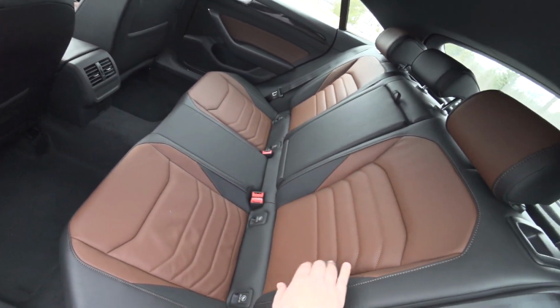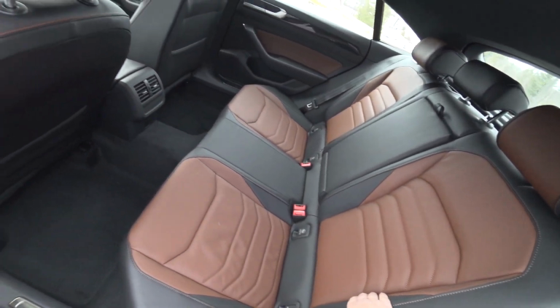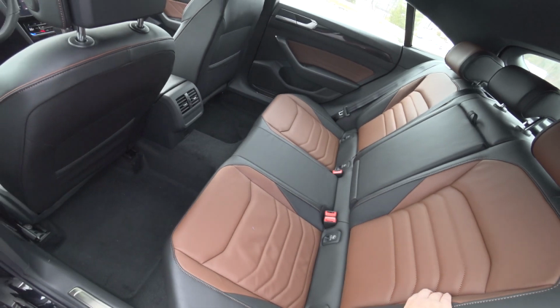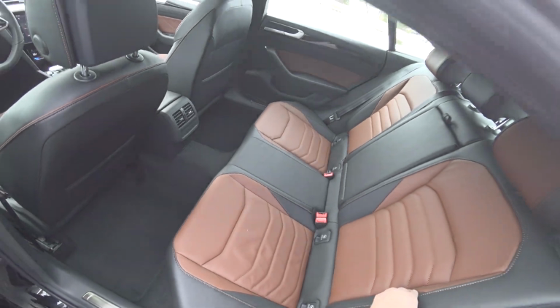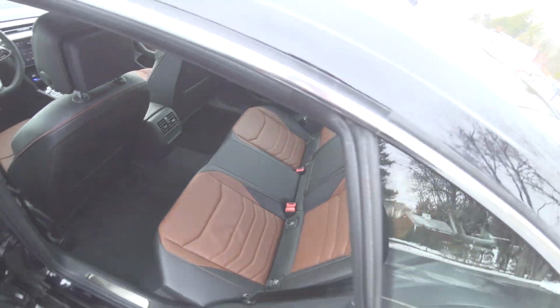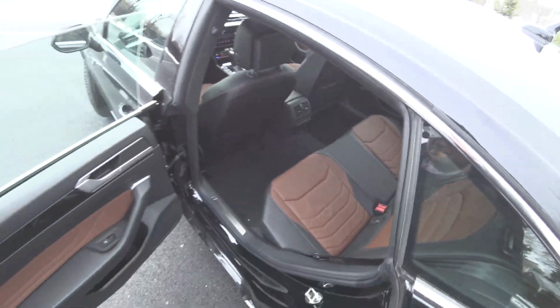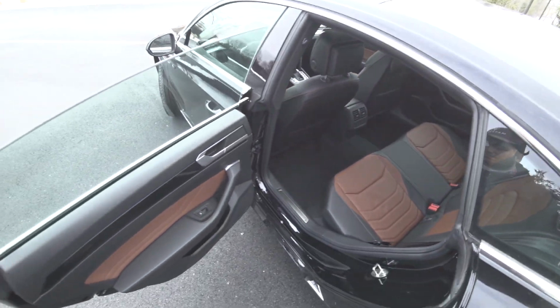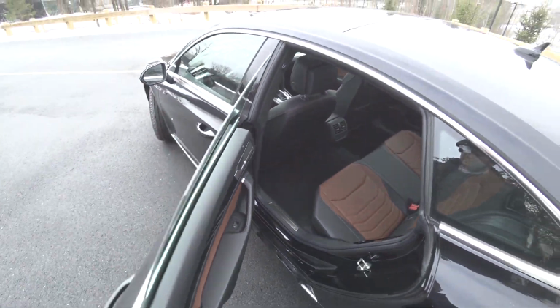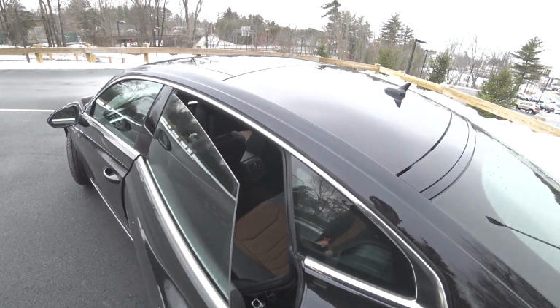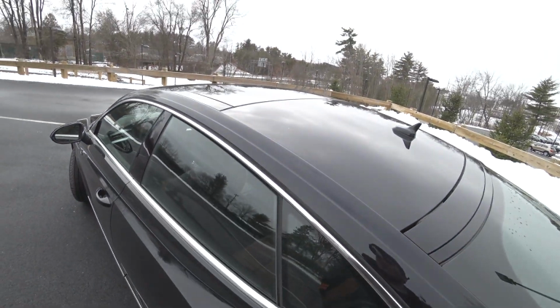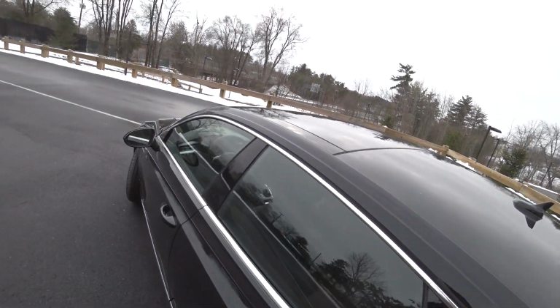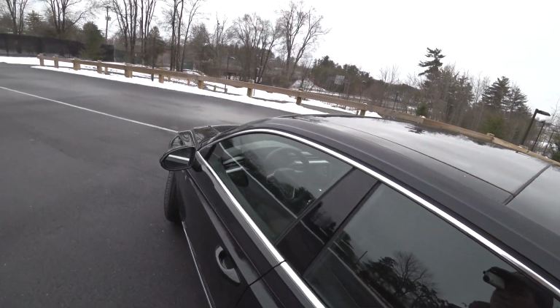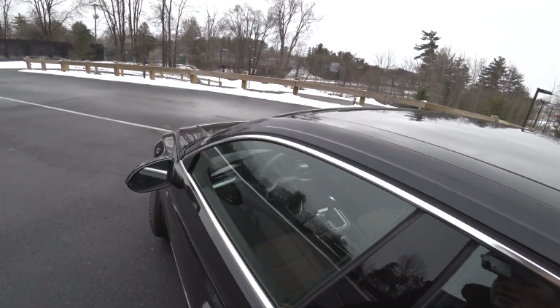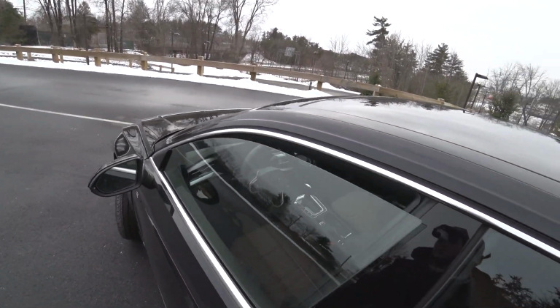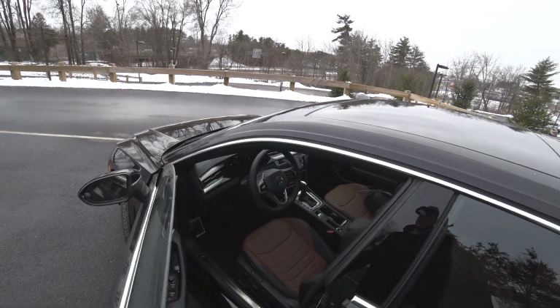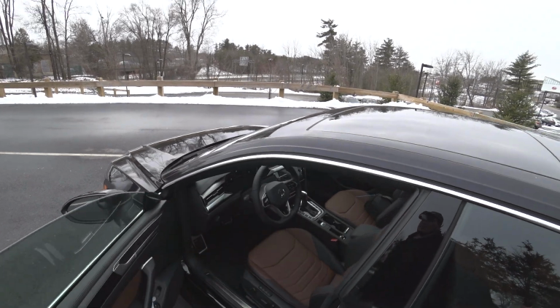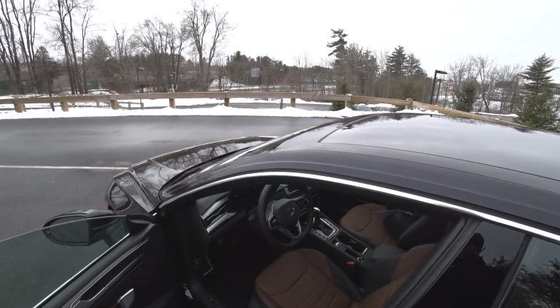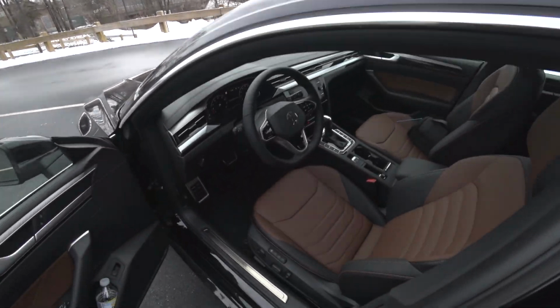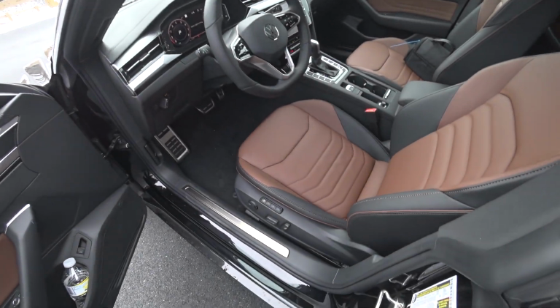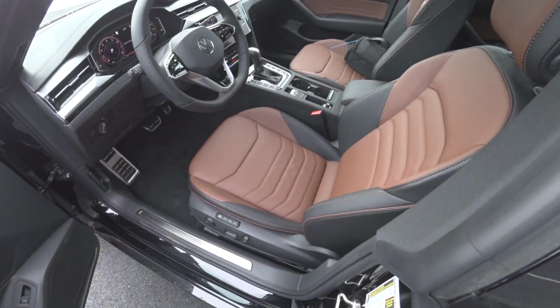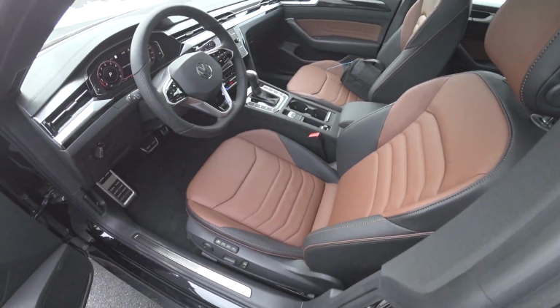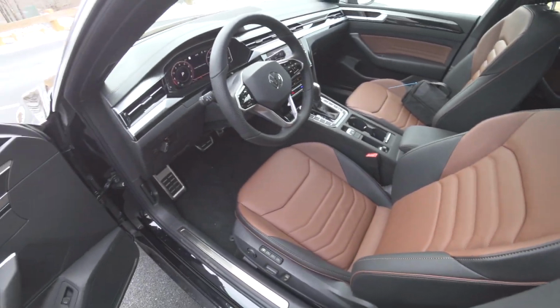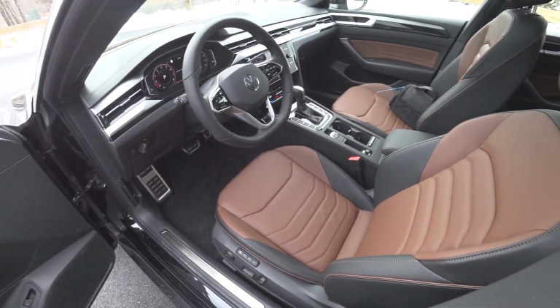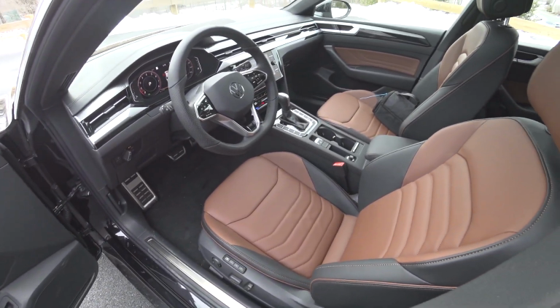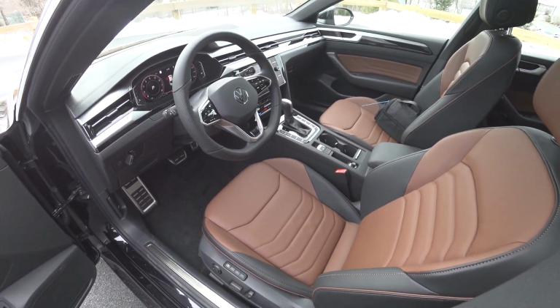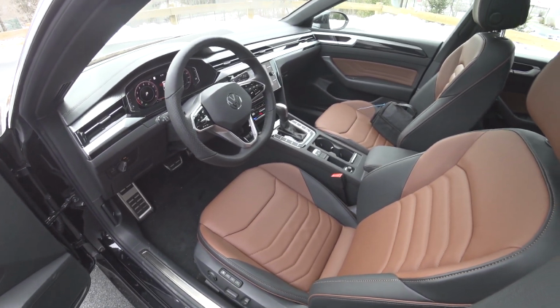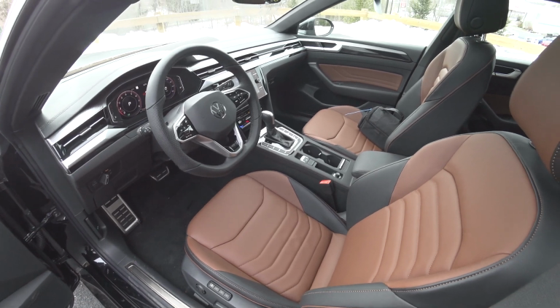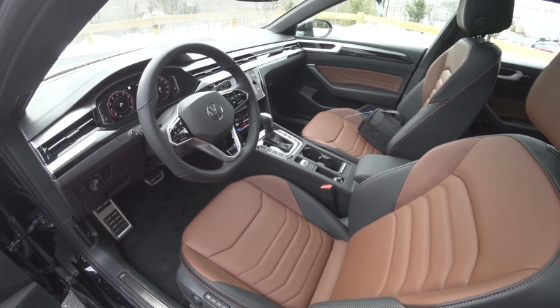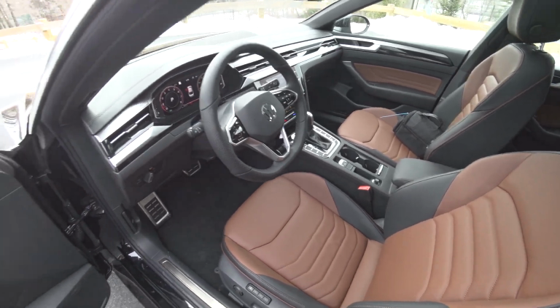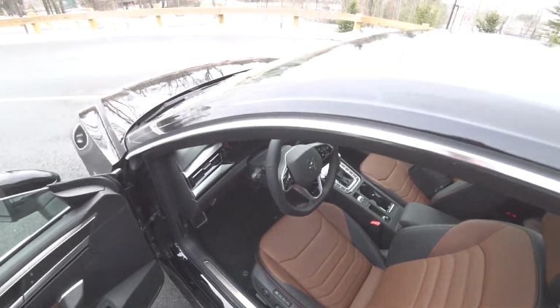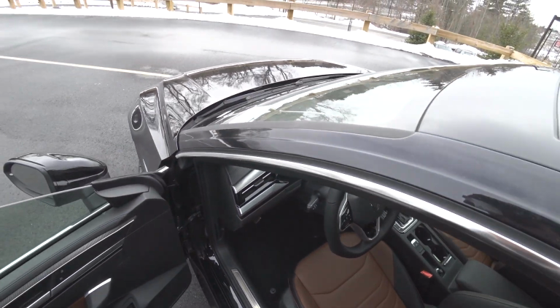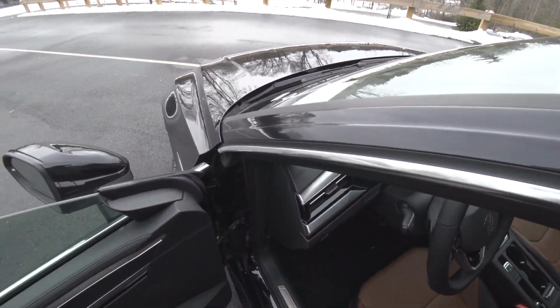Back seat area is pretty much the same. Front seat area — very noisy currently — but very, very different compared to before.